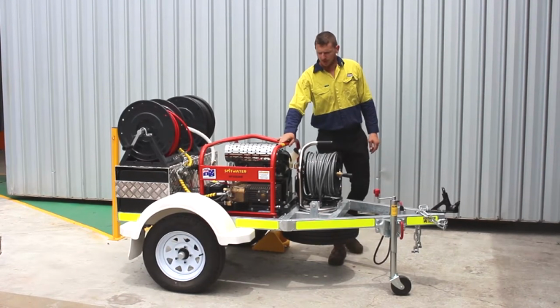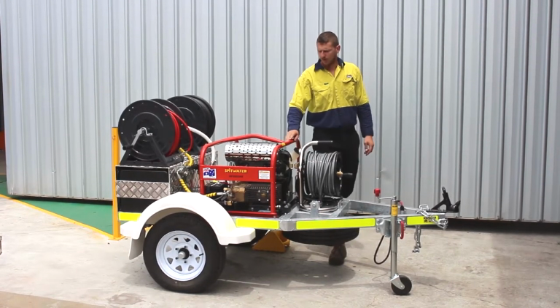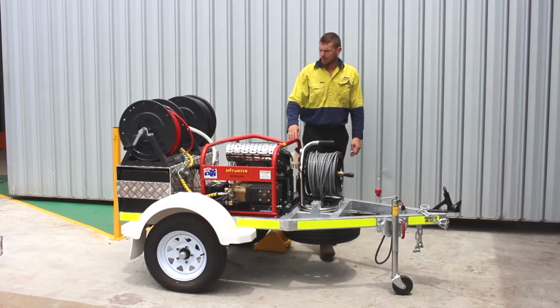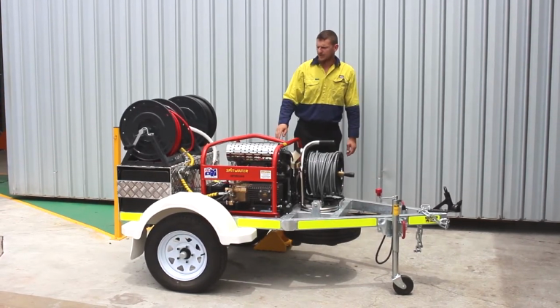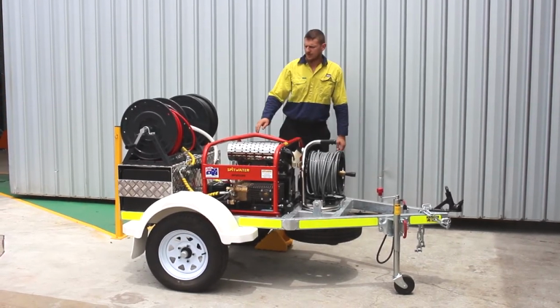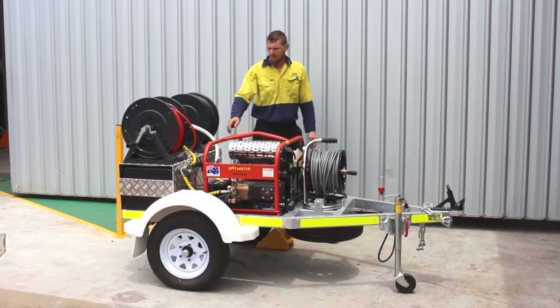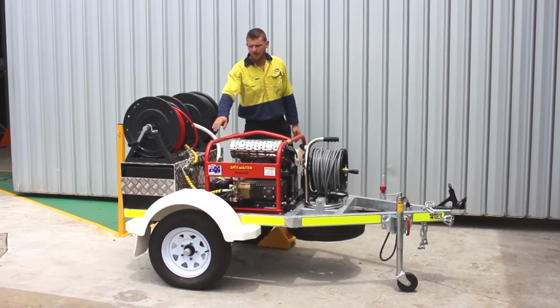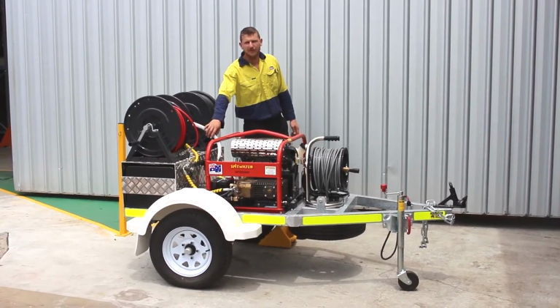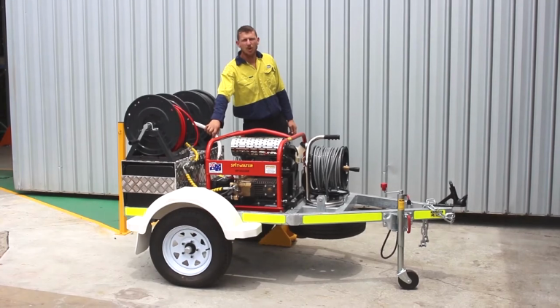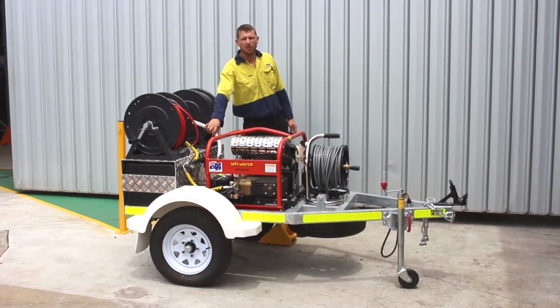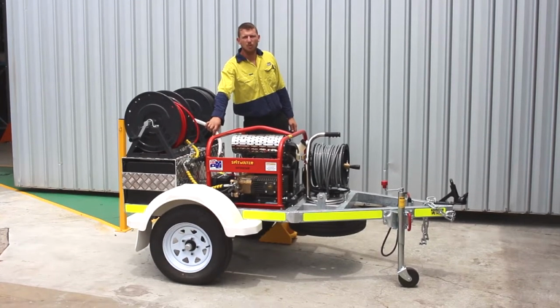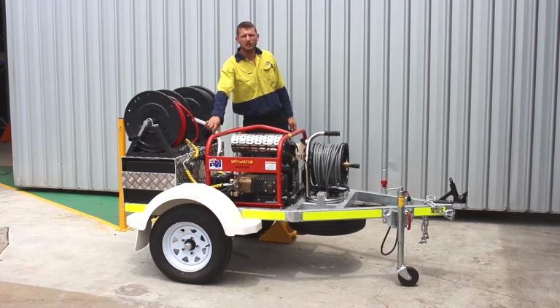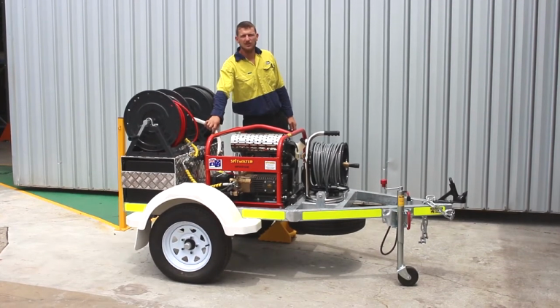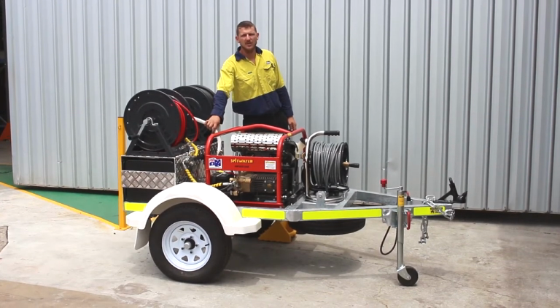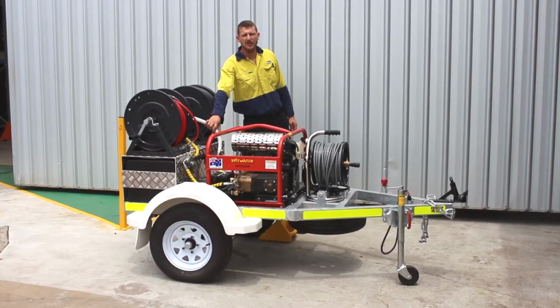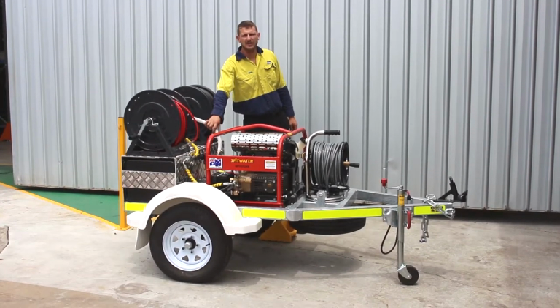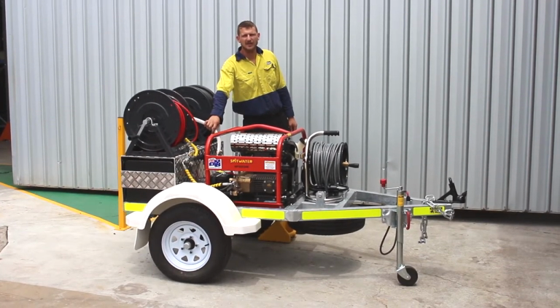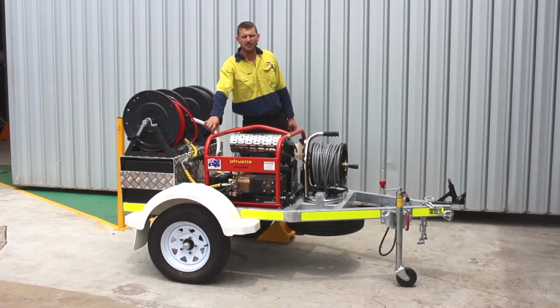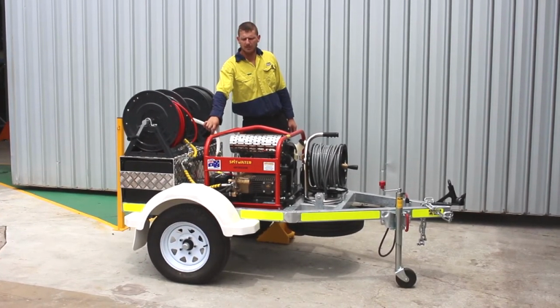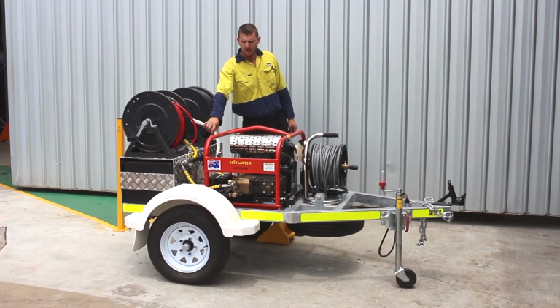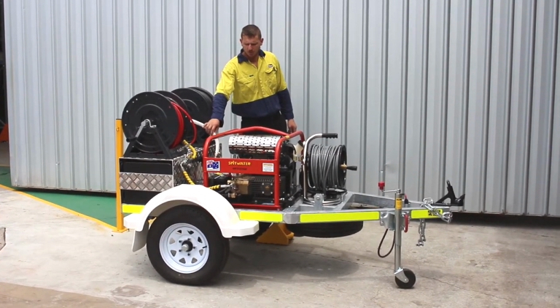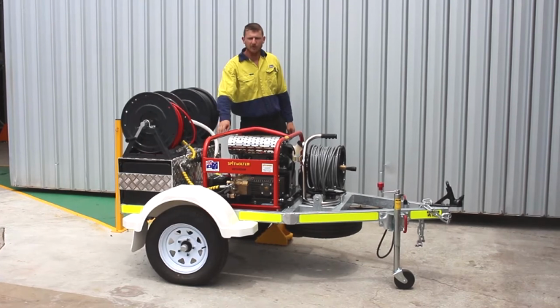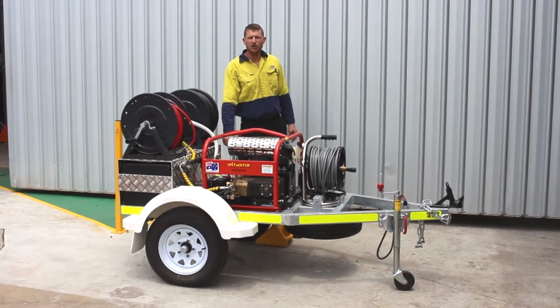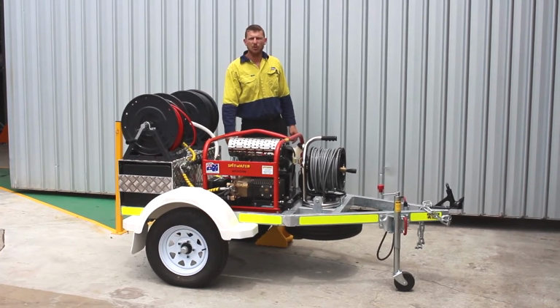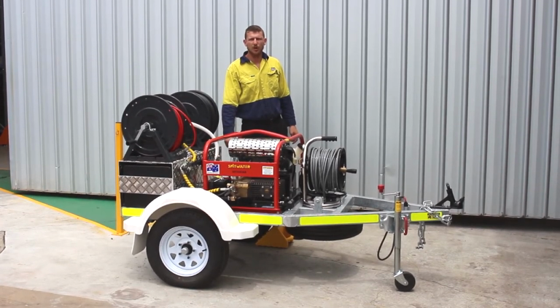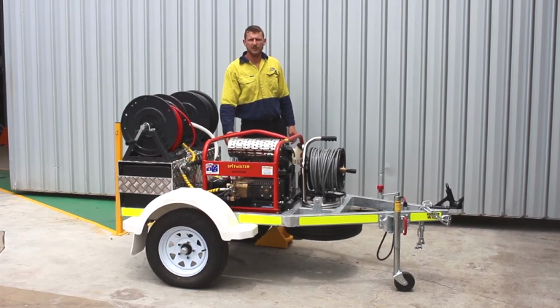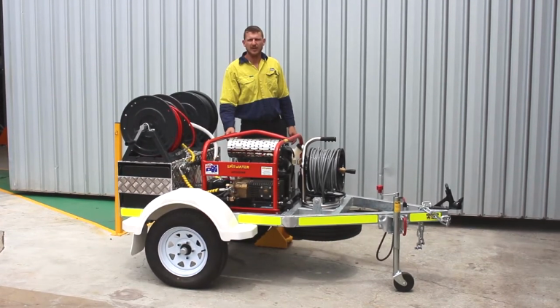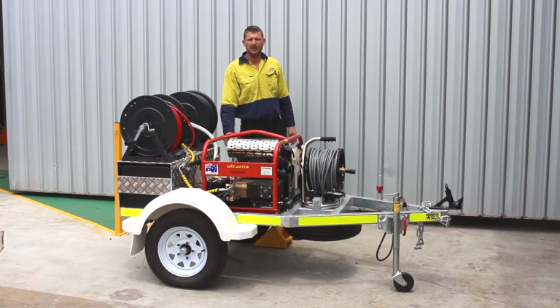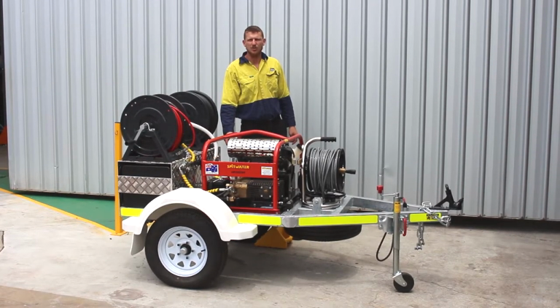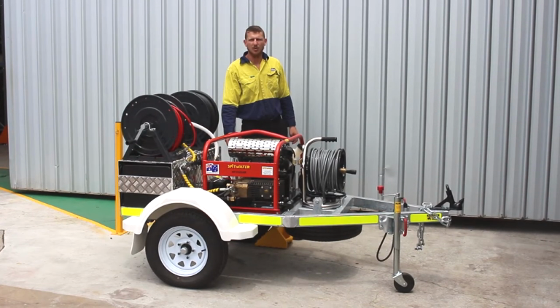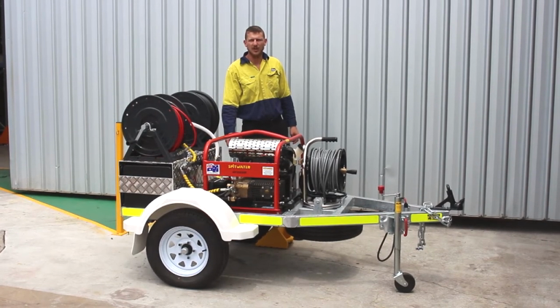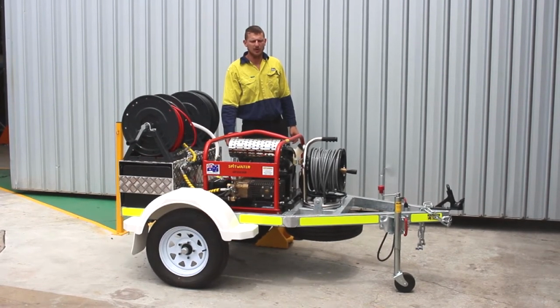You've got a couple of good features on this trailer — a 150 micron water filter just to stop any debris getting in your tank and hurting your pump. Also you've got a low level water cut-off just to protect you in case your water supply is not ample enough.